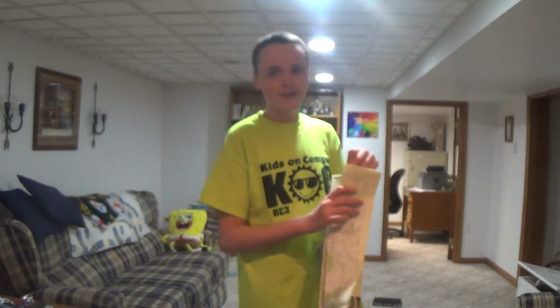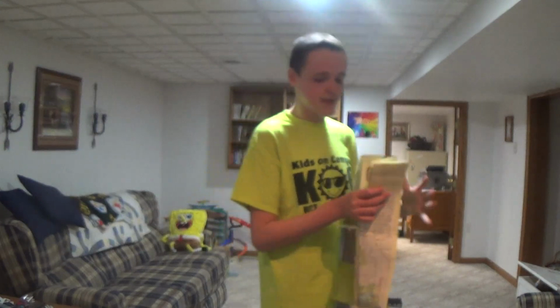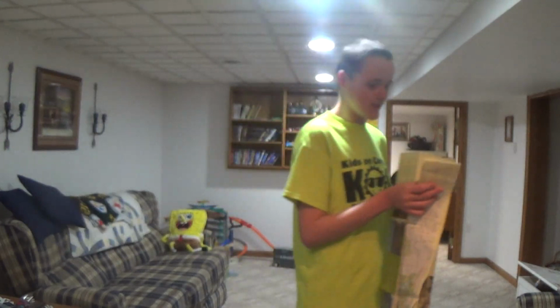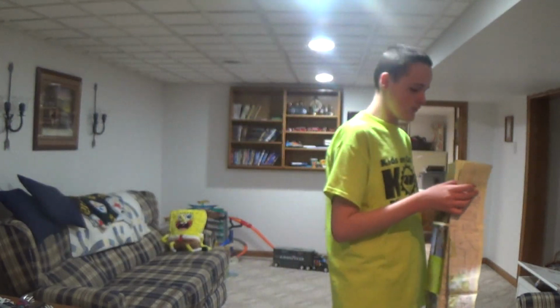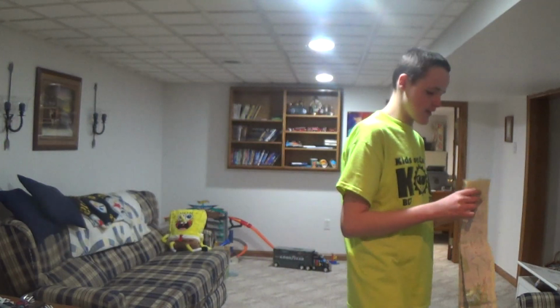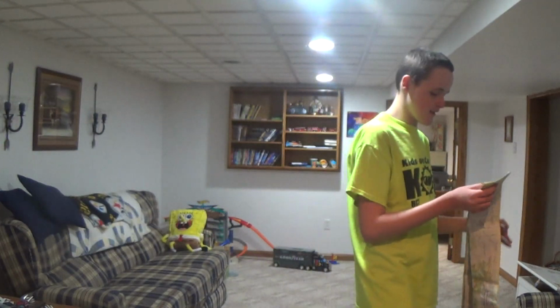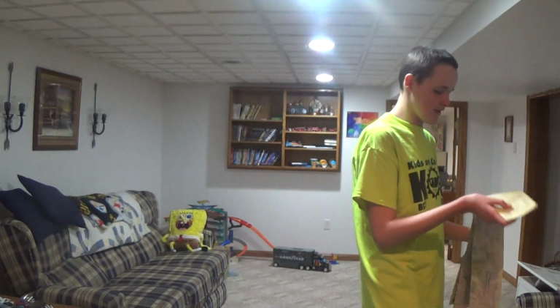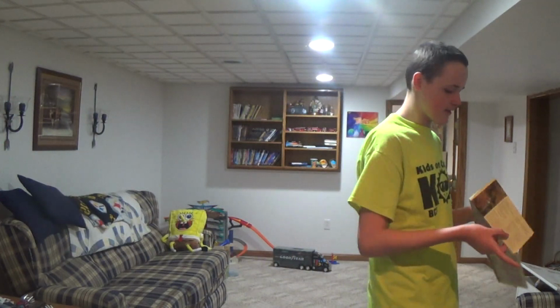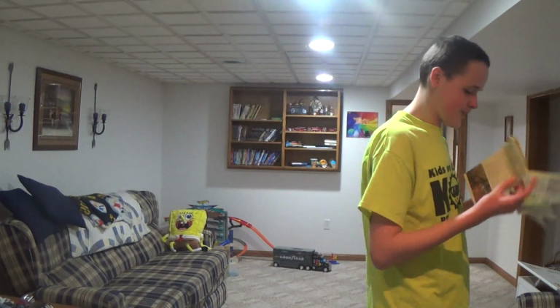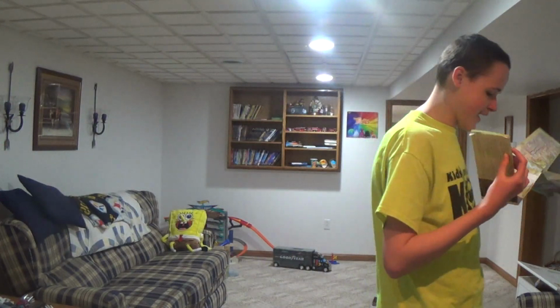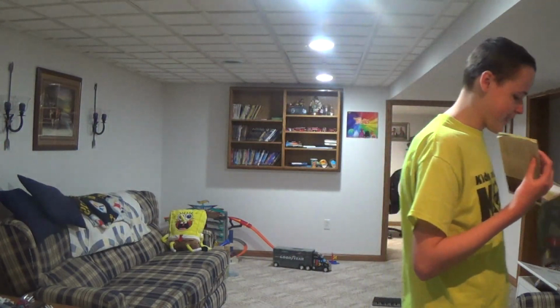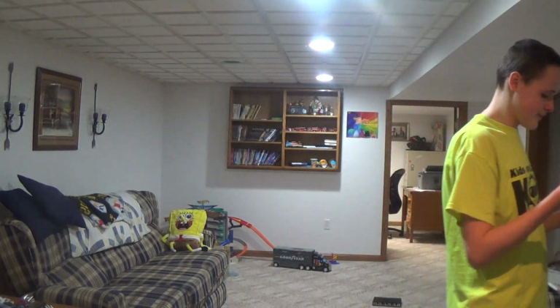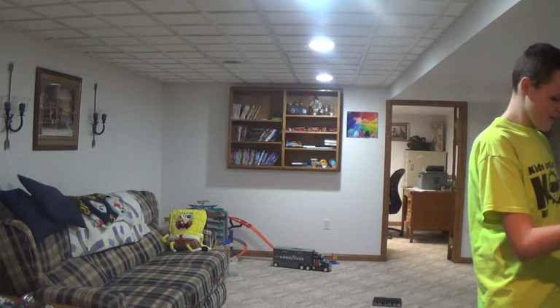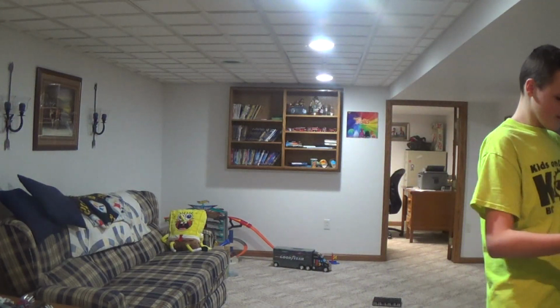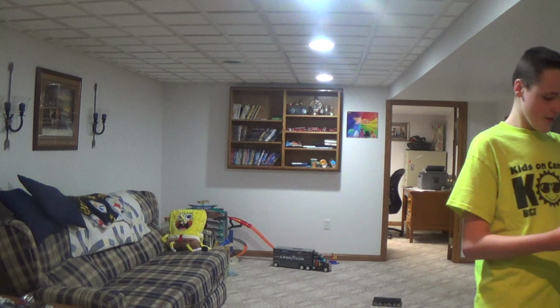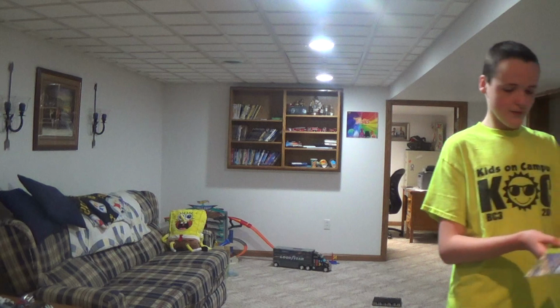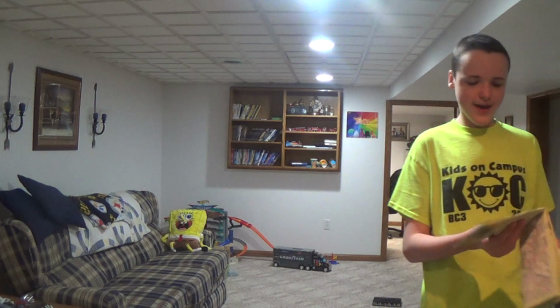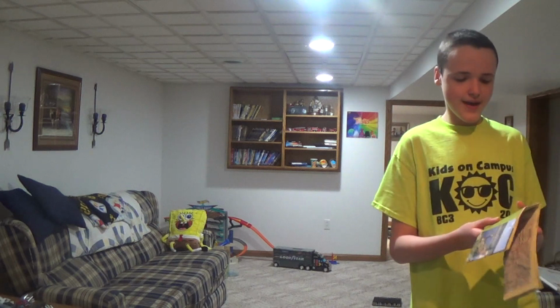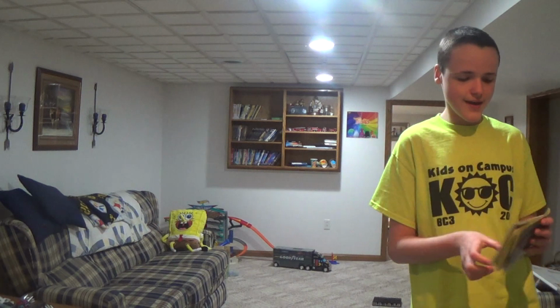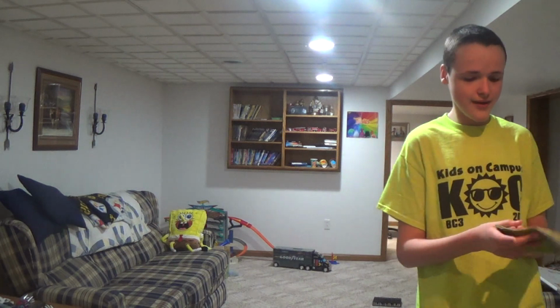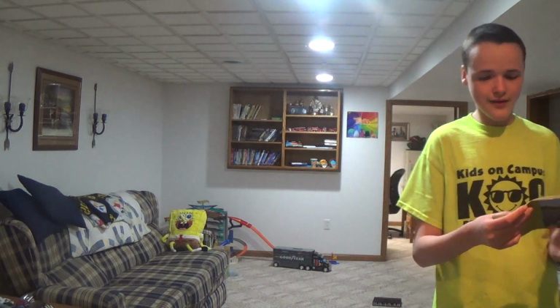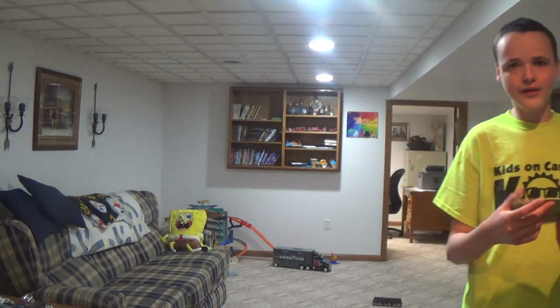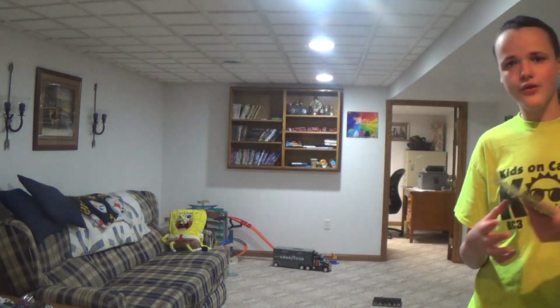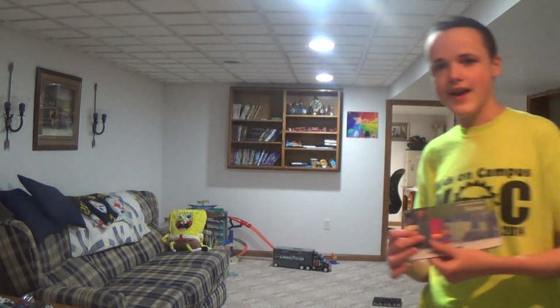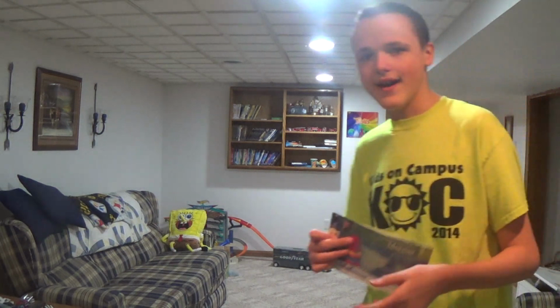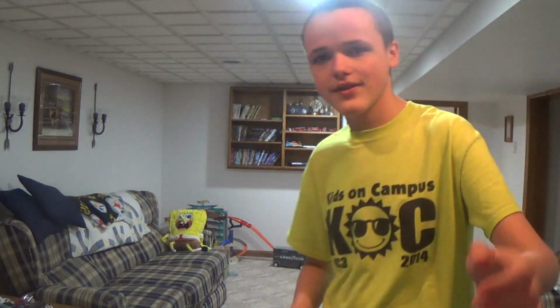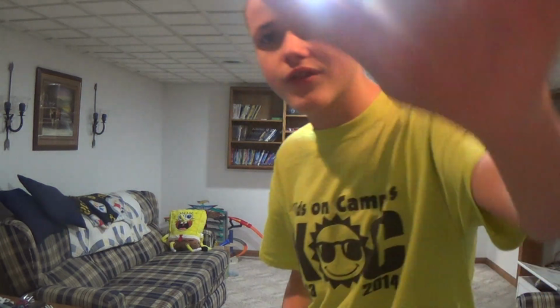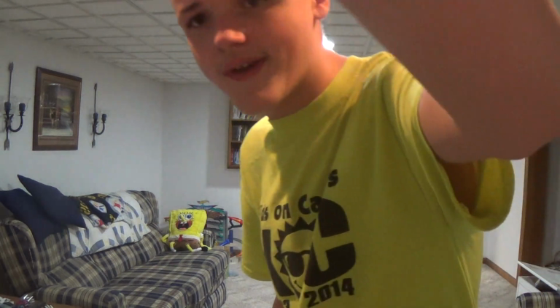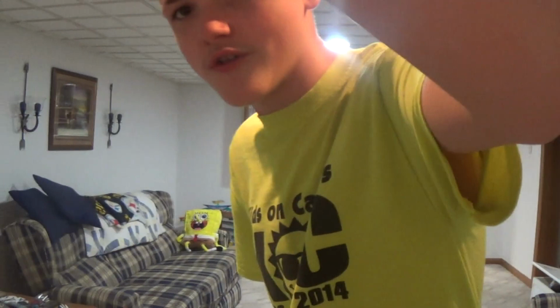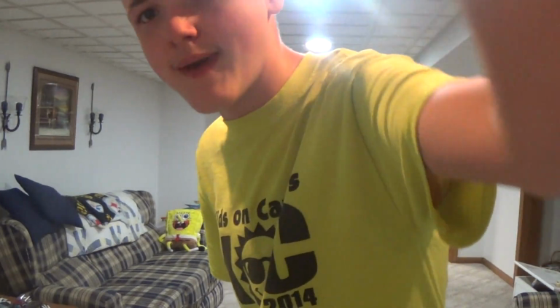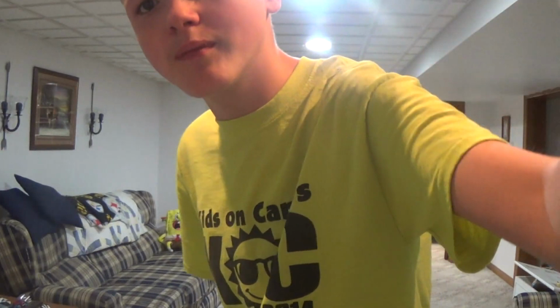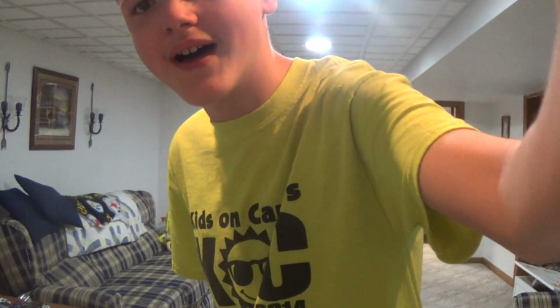Now it's time to fold this up and let it say goodbye. Okay guys, so that was the map. Bye.